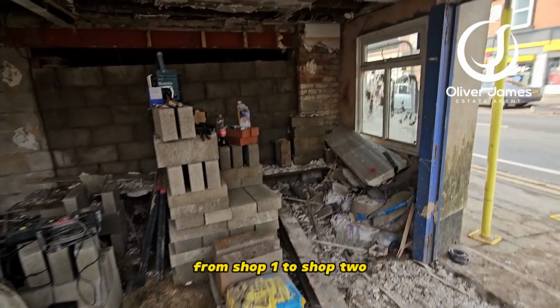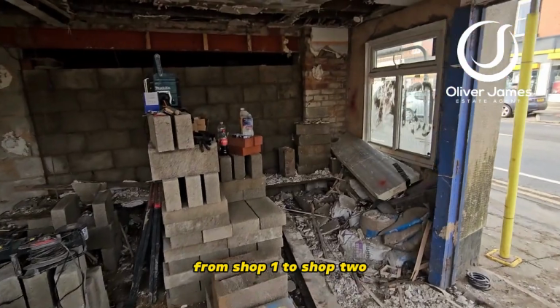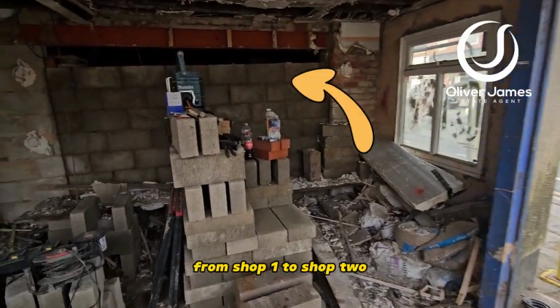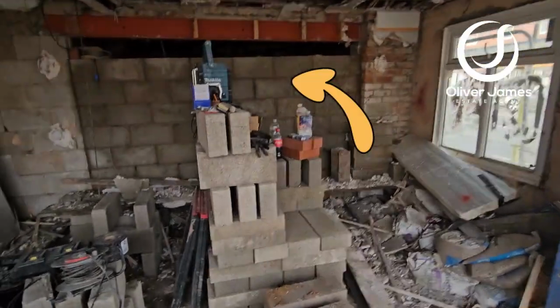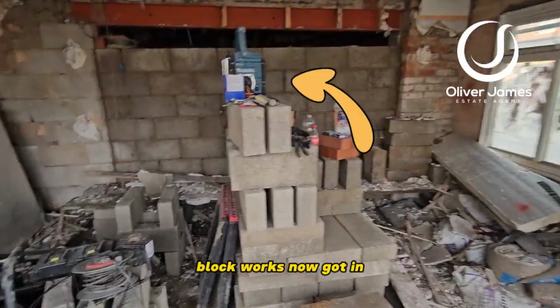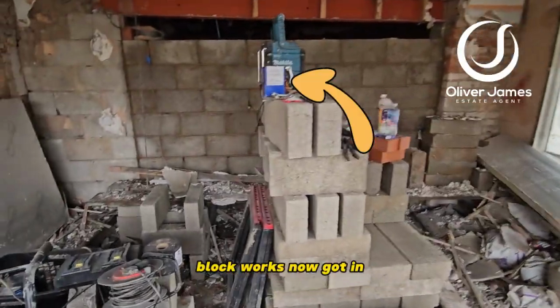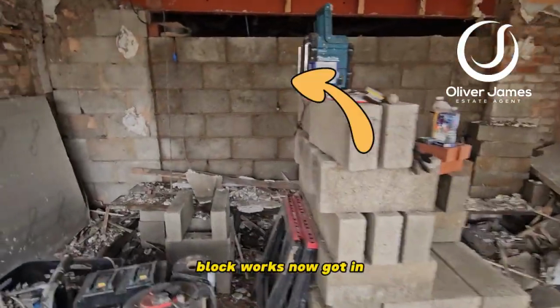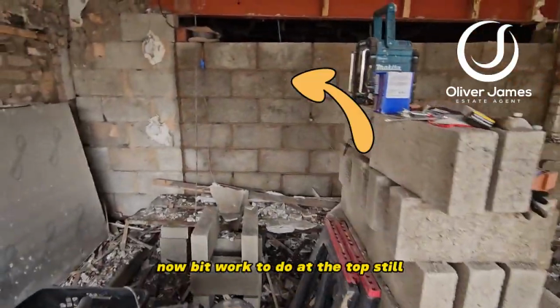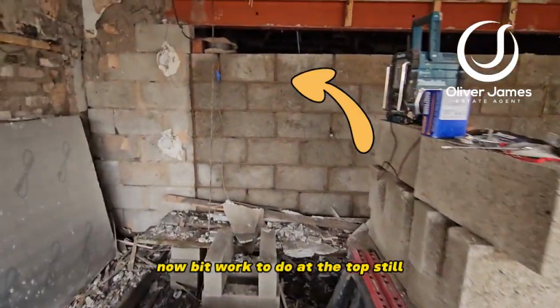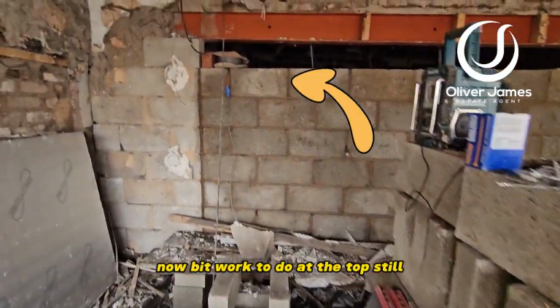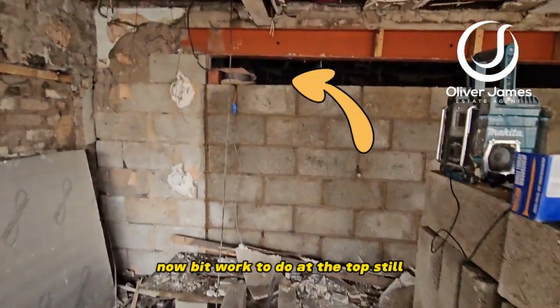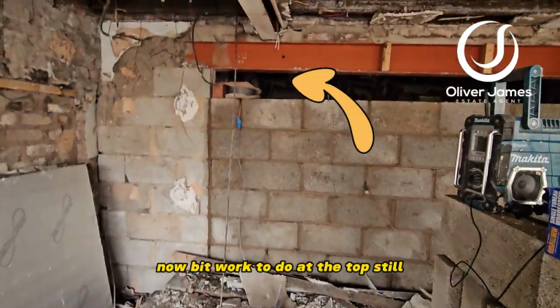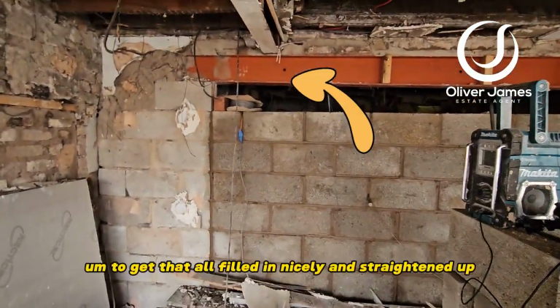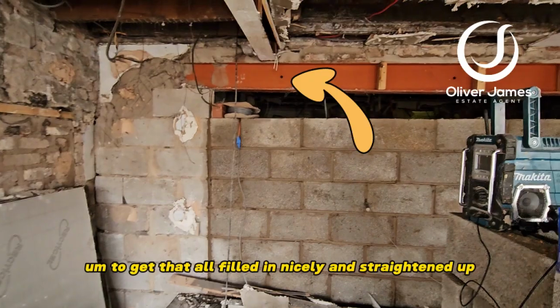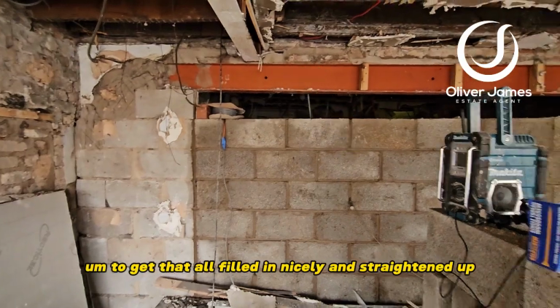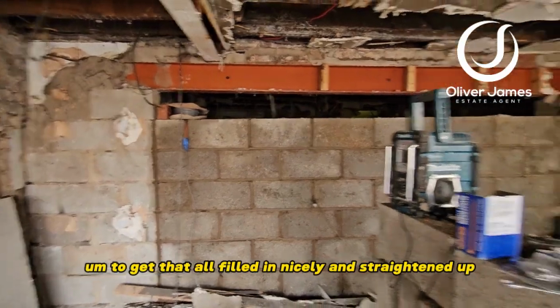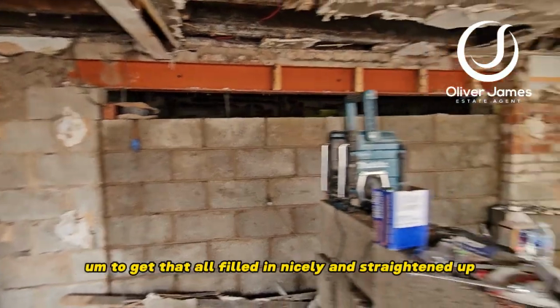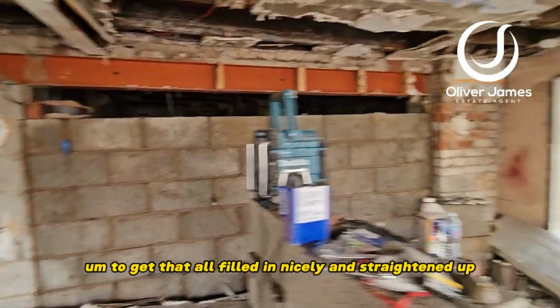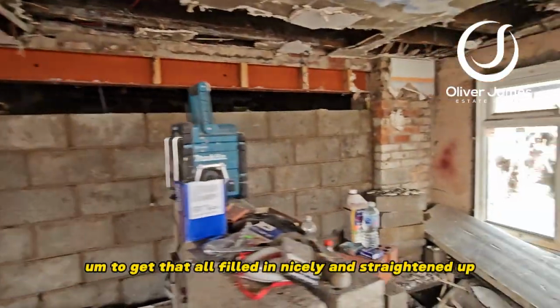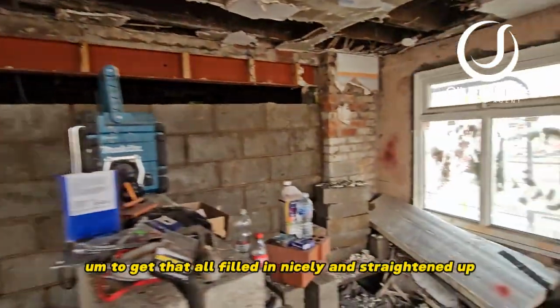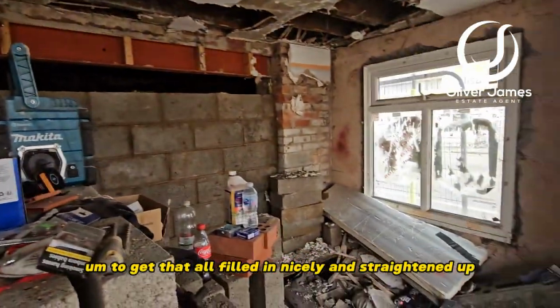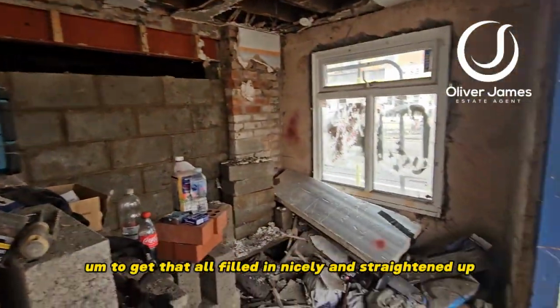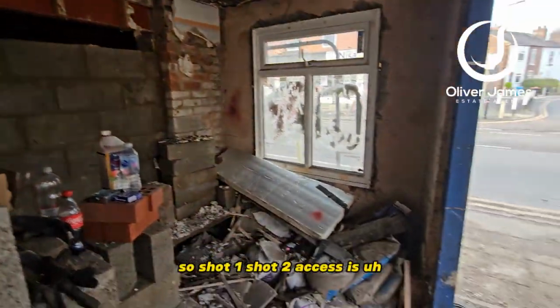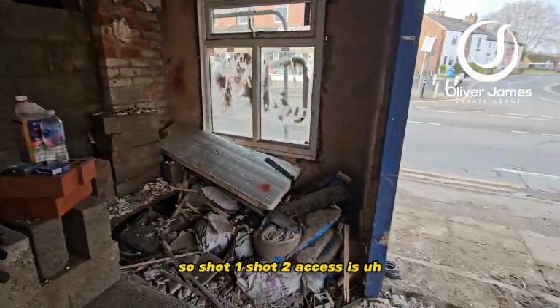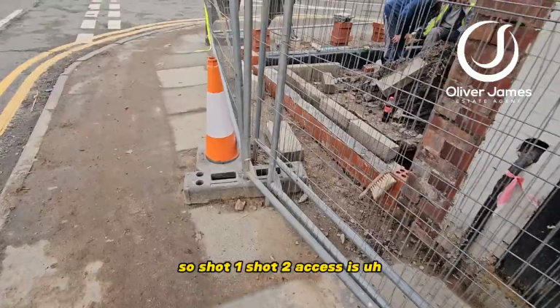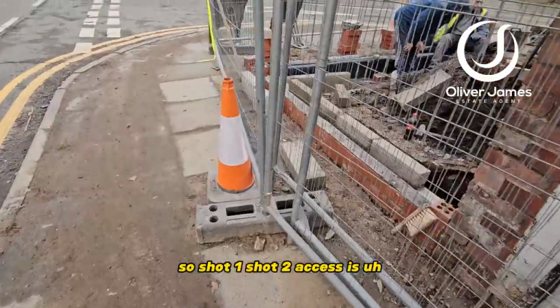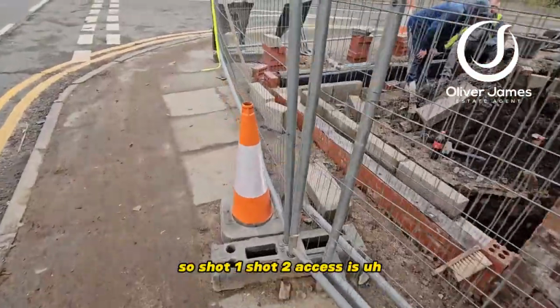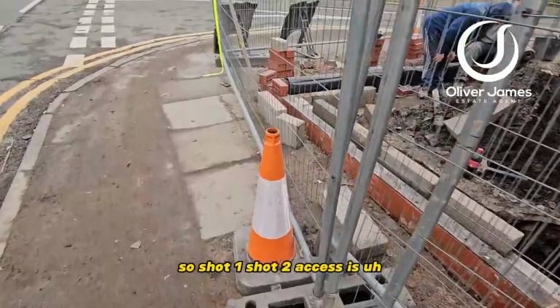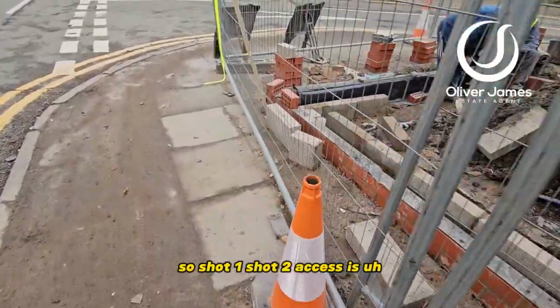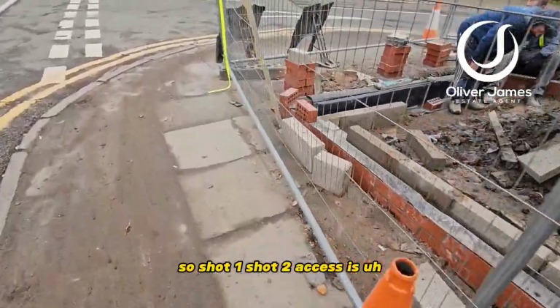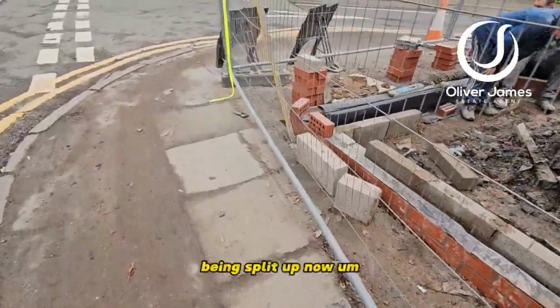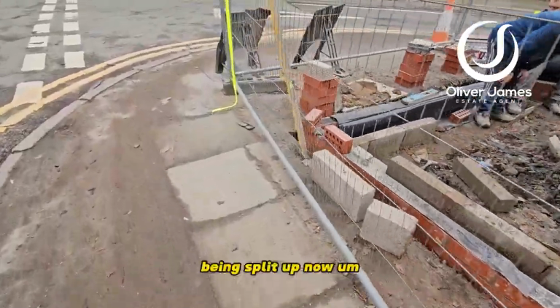The block work has now gone in there. There's a bit of work still to do at the top to get it all filled in nicely and straightened up, but the access between shop one and shop two is now being split.